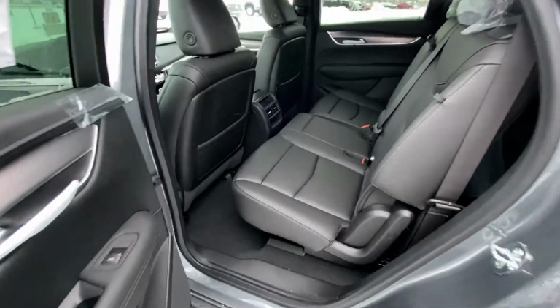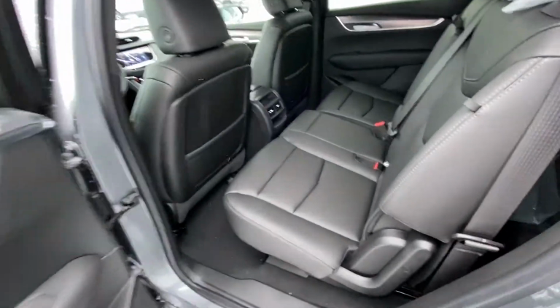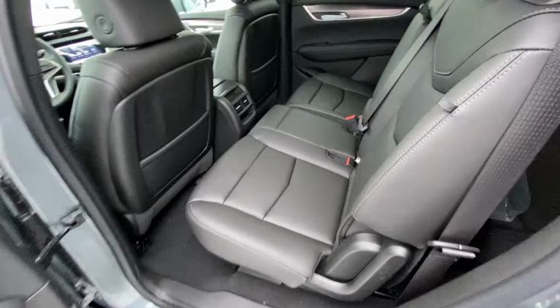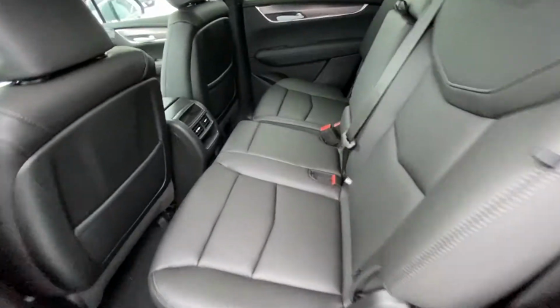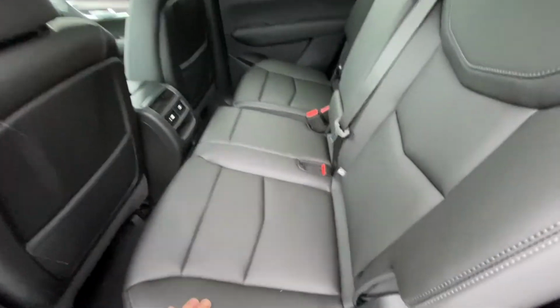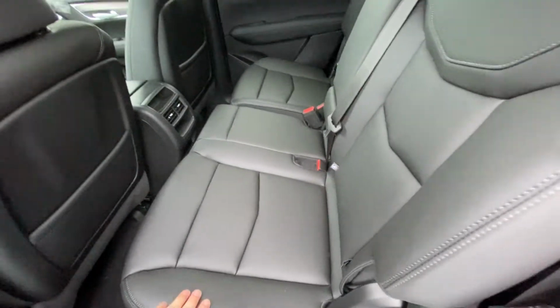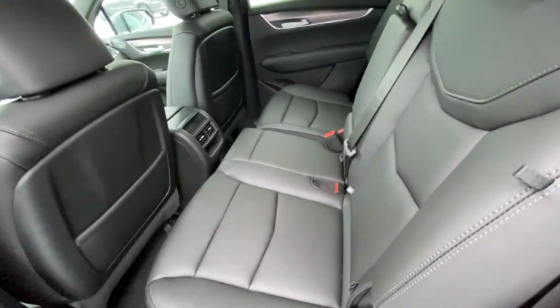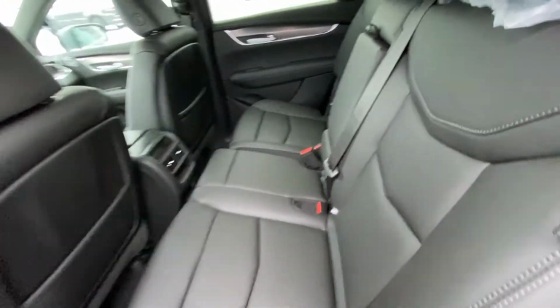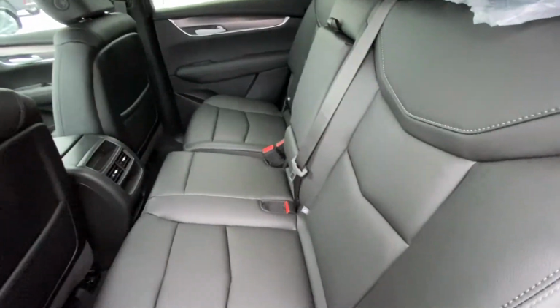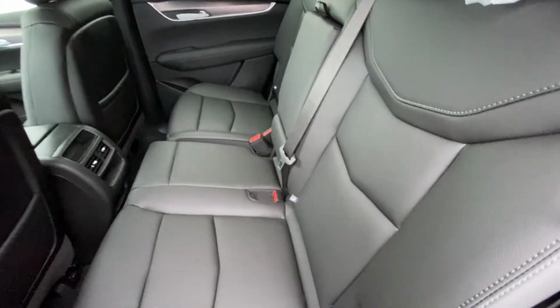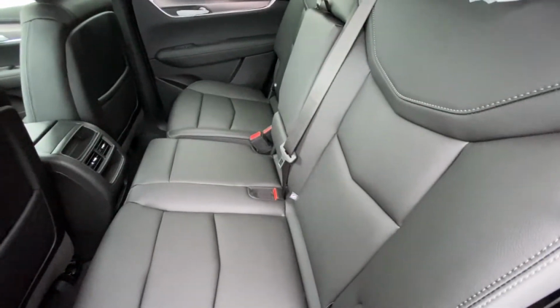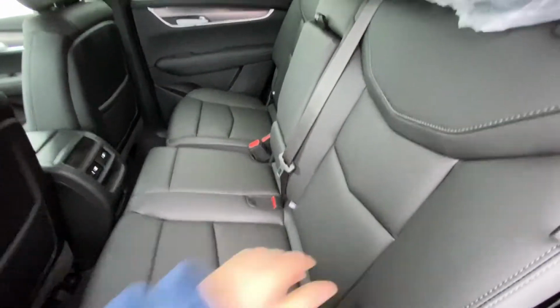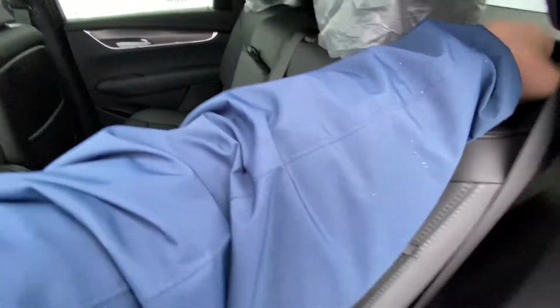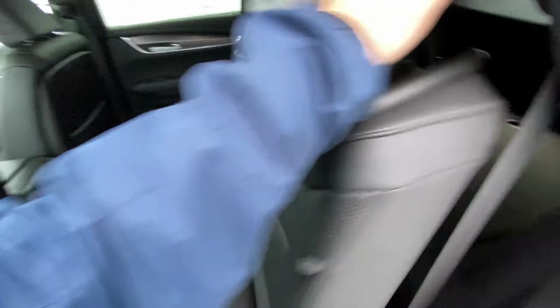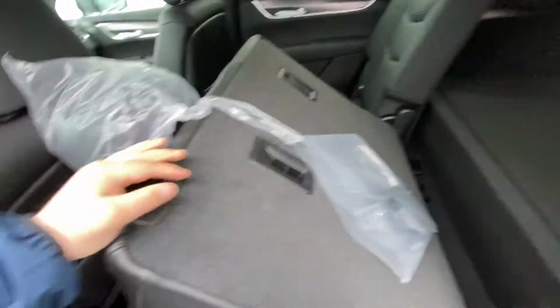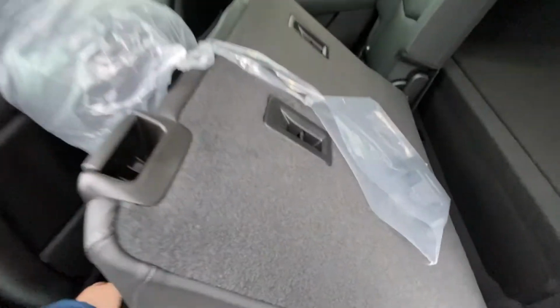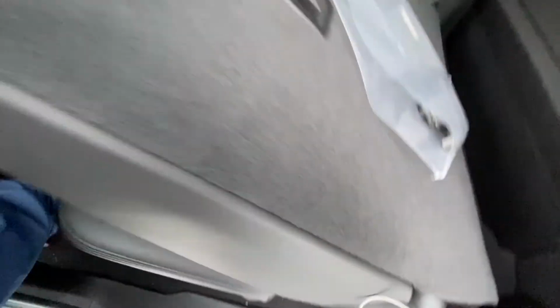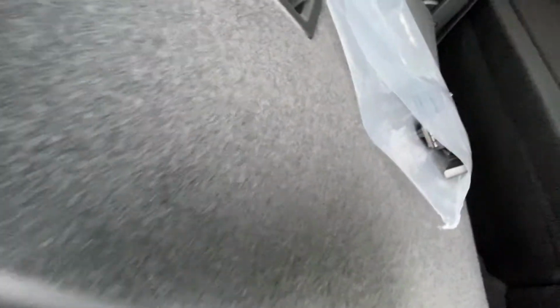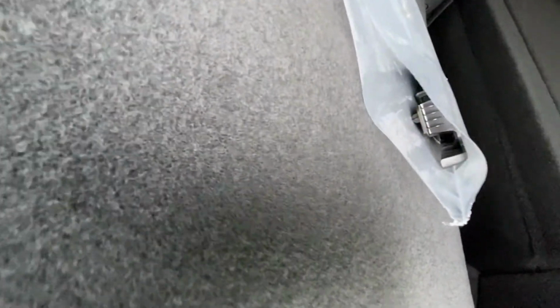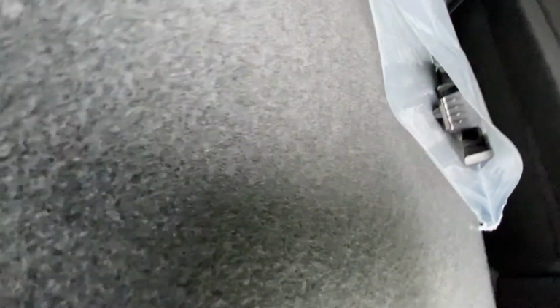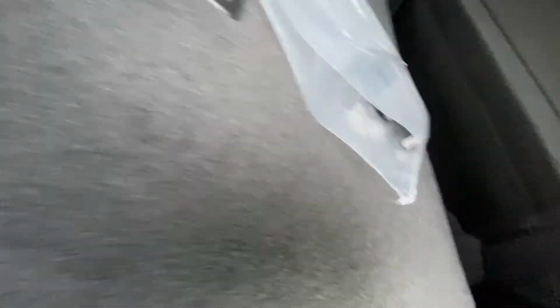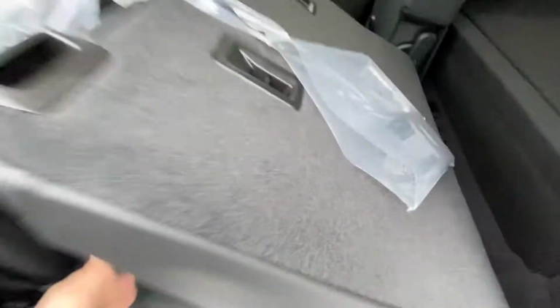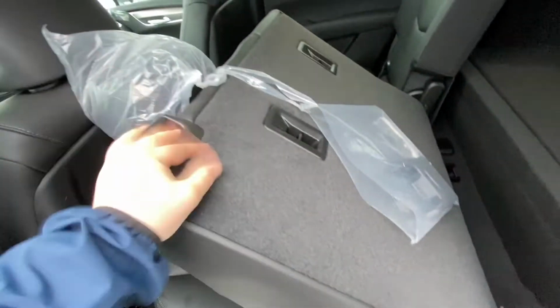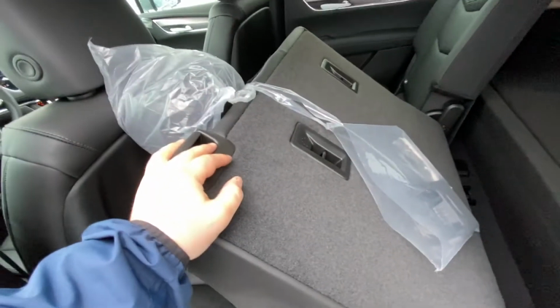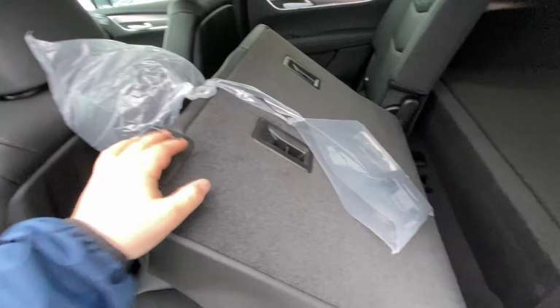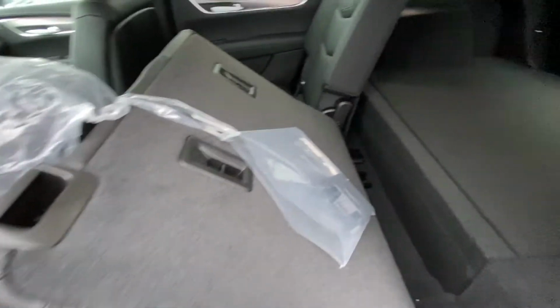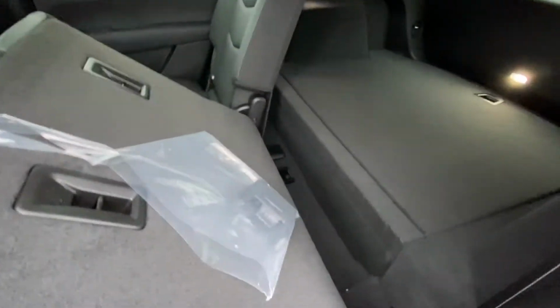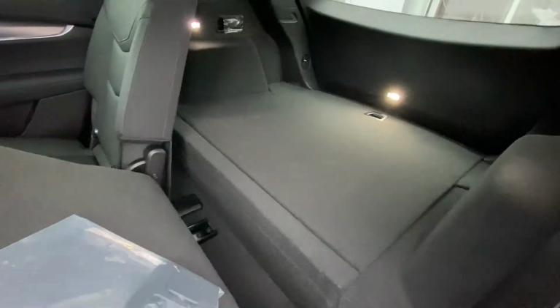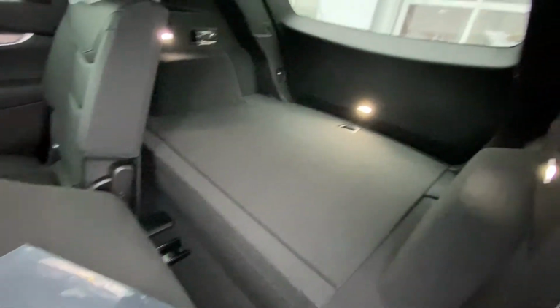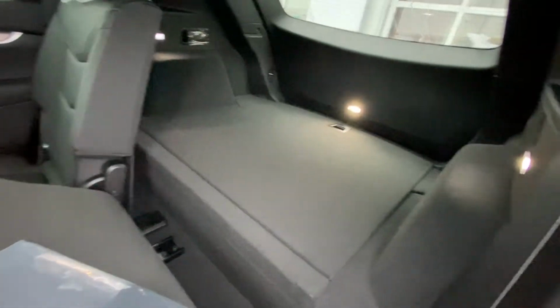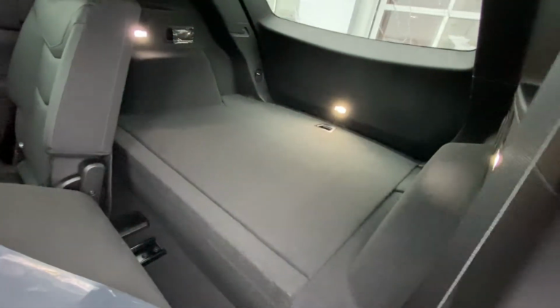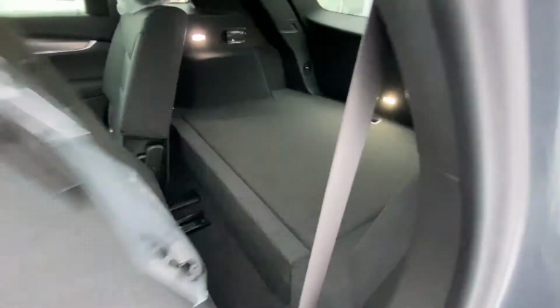Jumping into the interior of the Cadillac XT5, the second row features leather 60-40 split seating. Both end seats are car seat ready and they fold down nice and quick. The whole seat is on sliders so you can slide forward and back for different leg room and storage configurations.